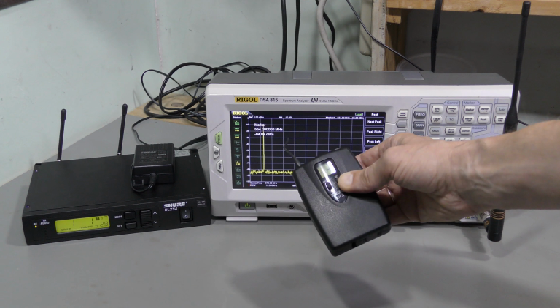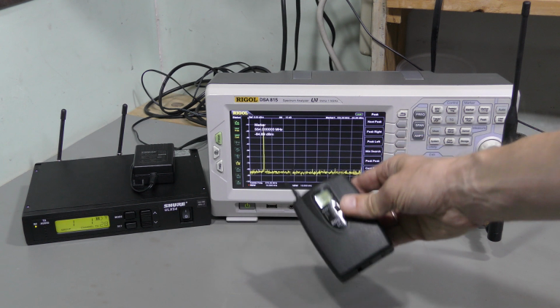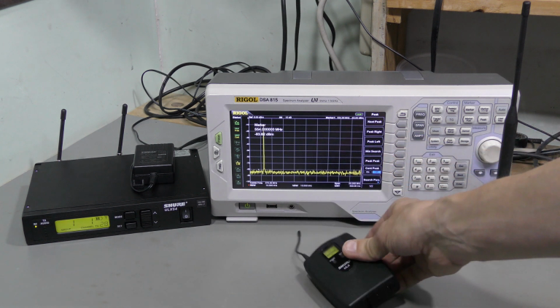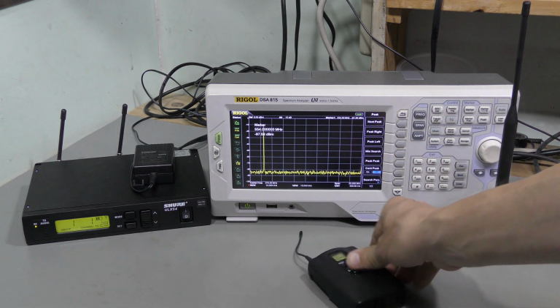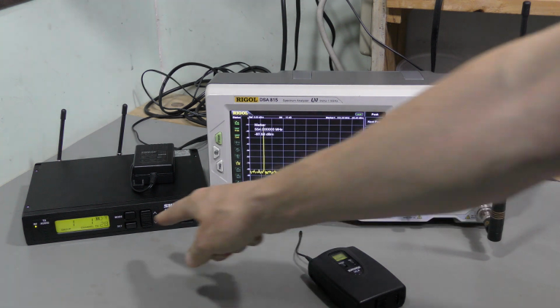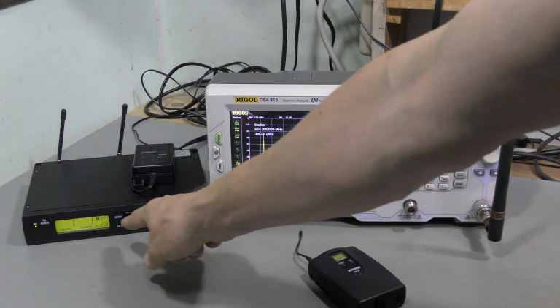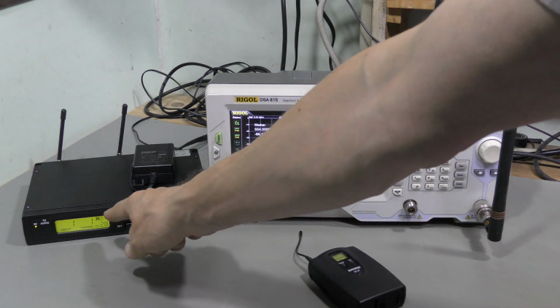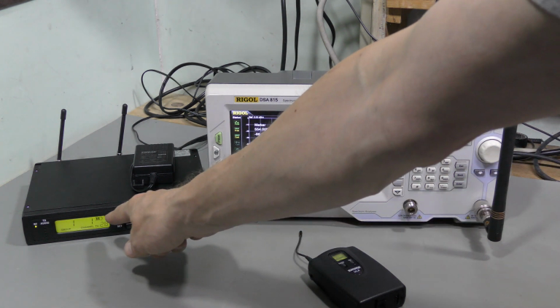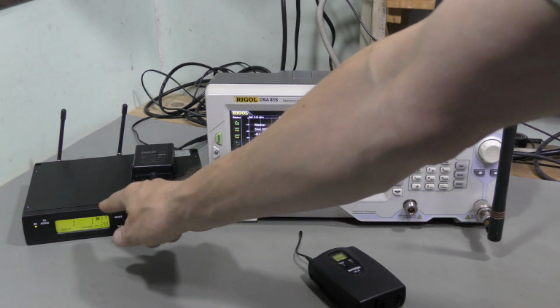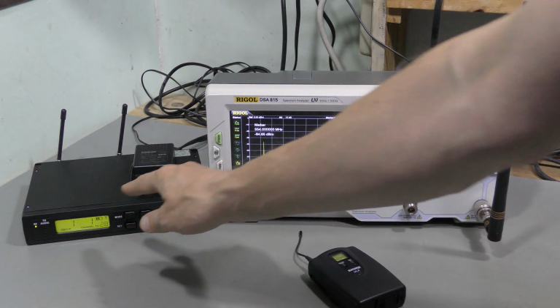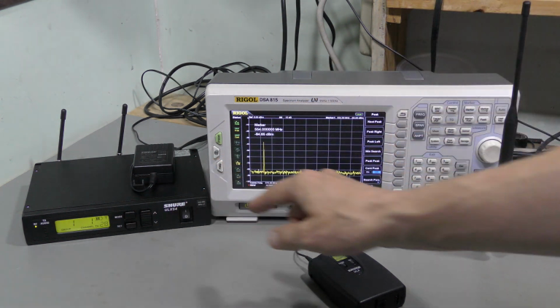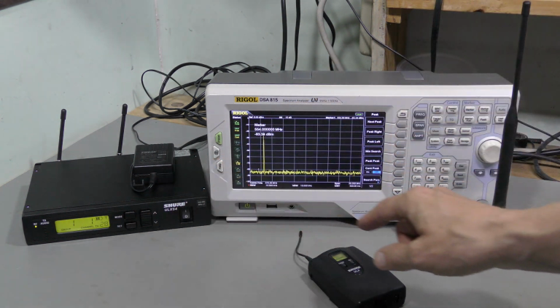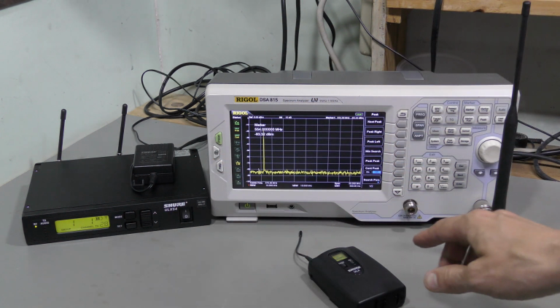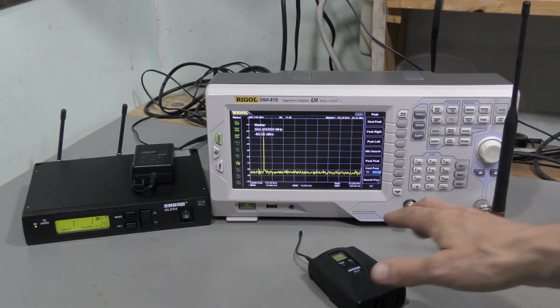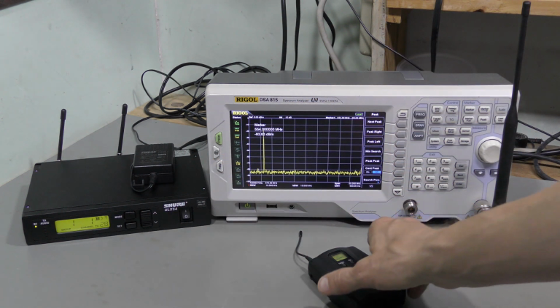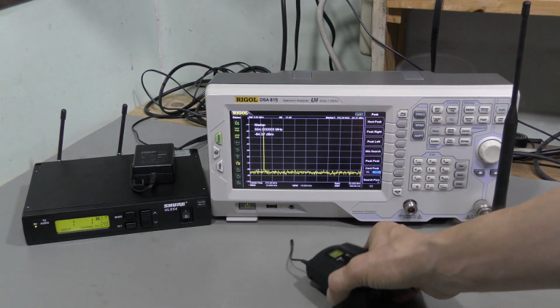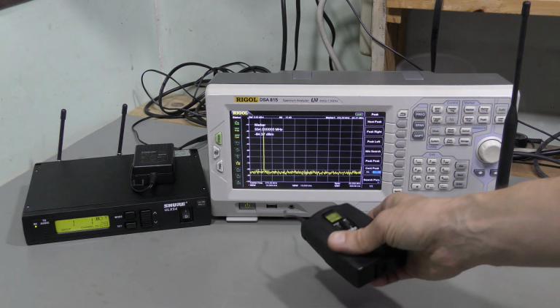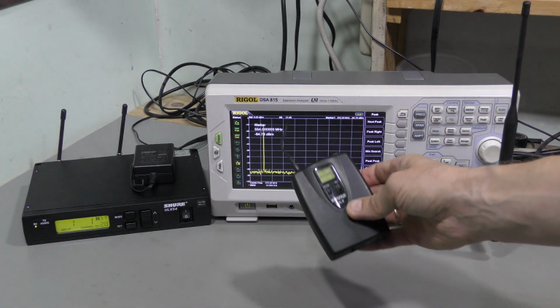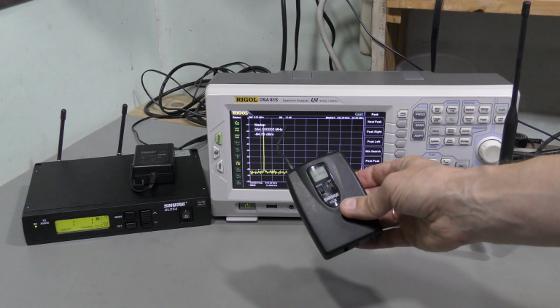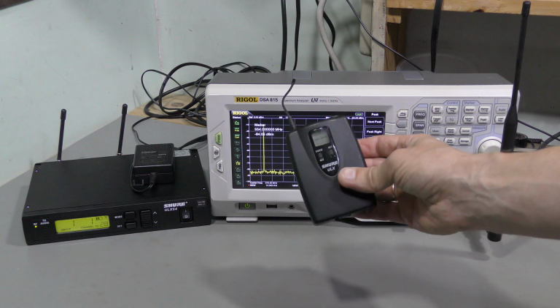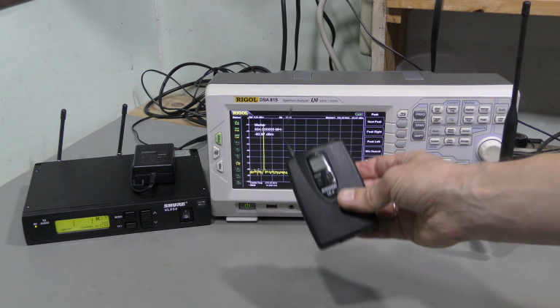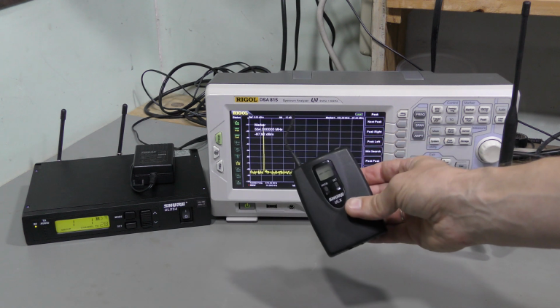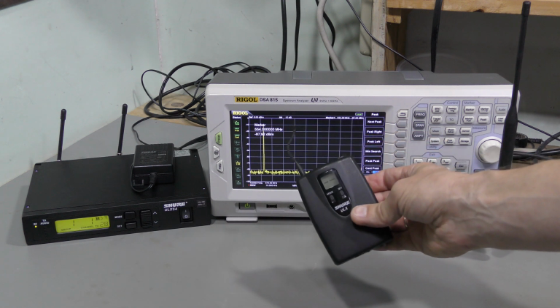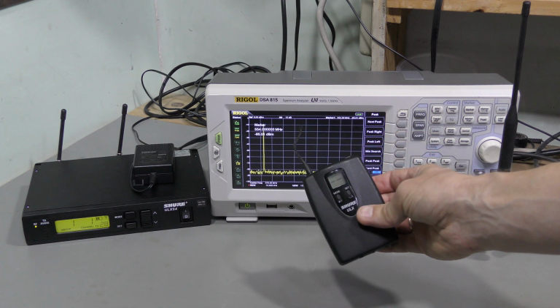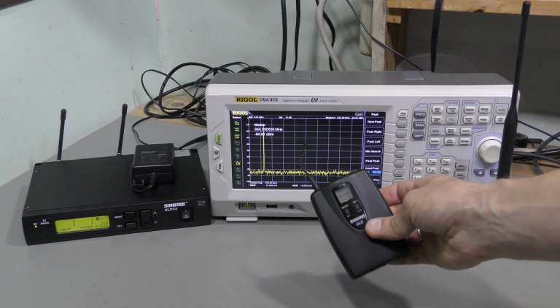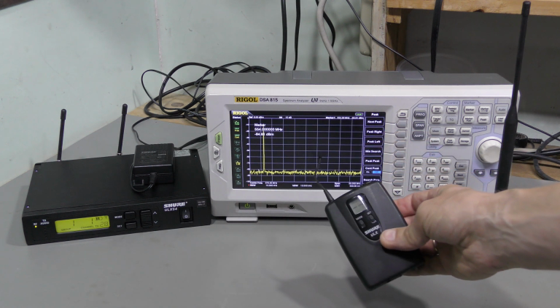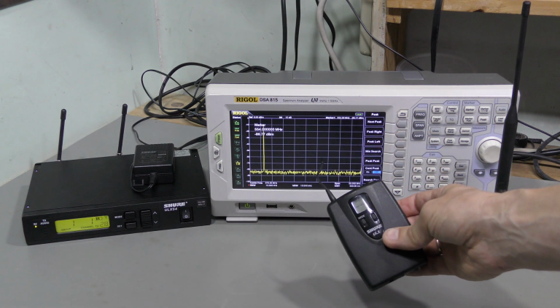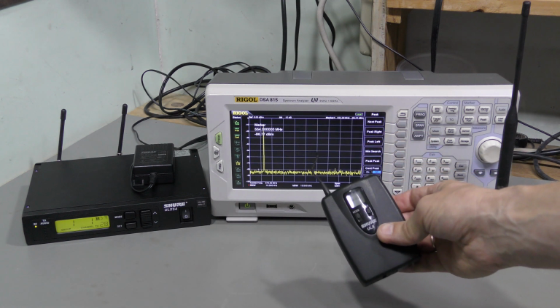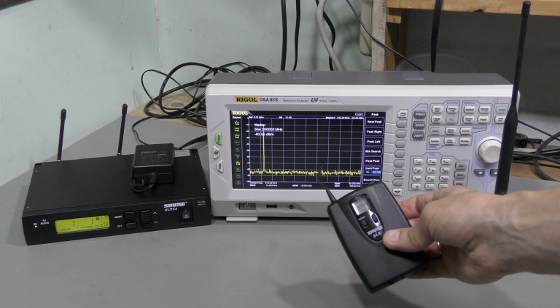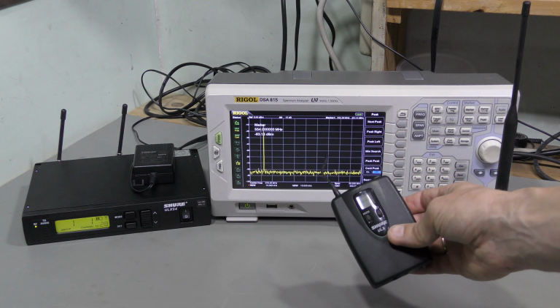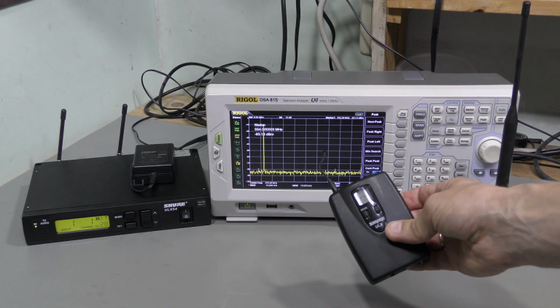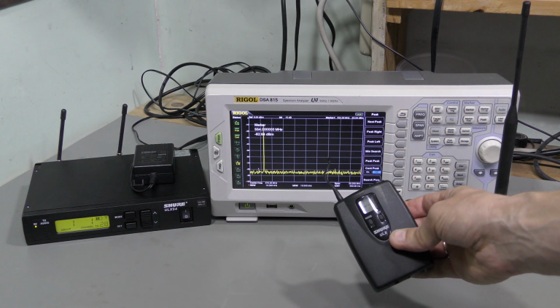Here we are. And the battery level indicator appeared here again. So, this confirms that this transmitter must be working, and the problem is with the display.